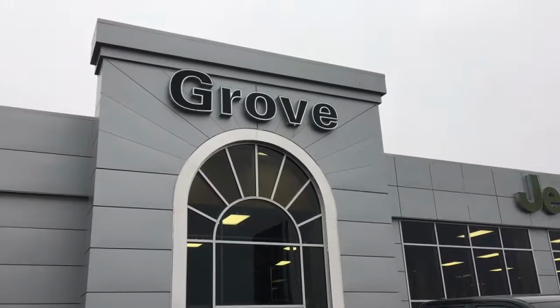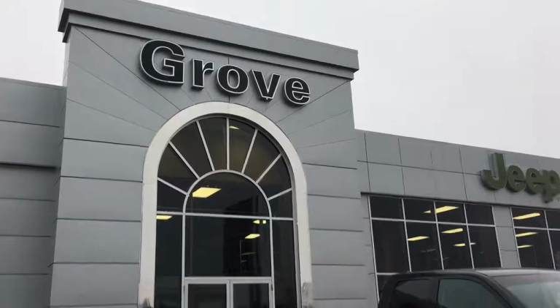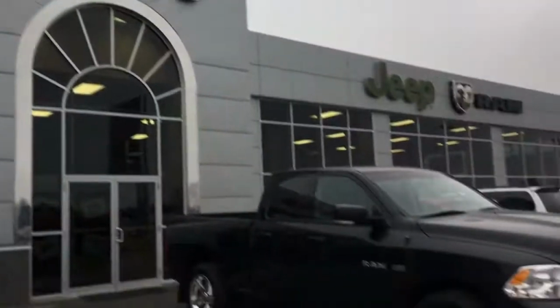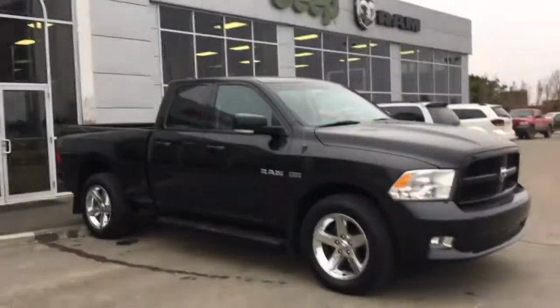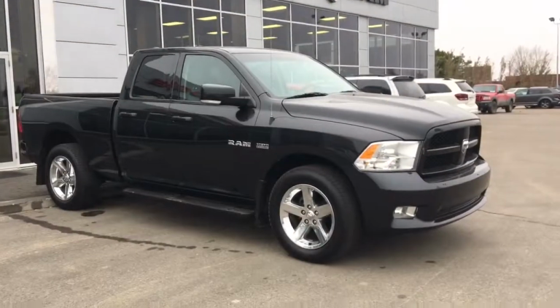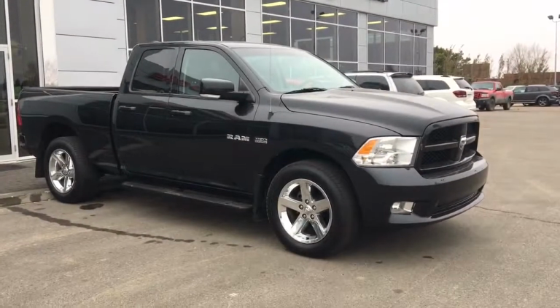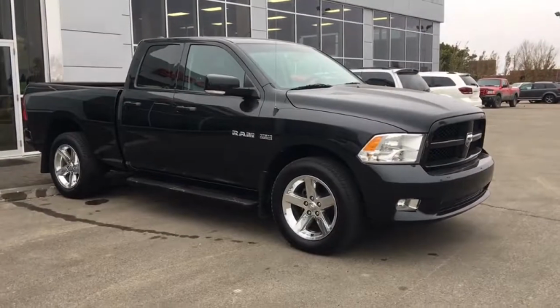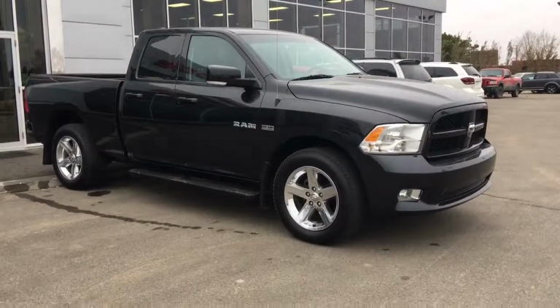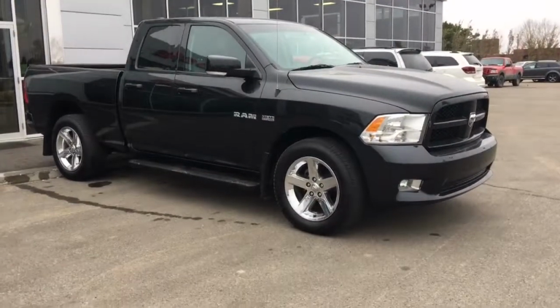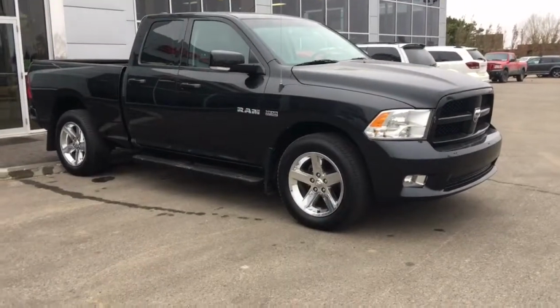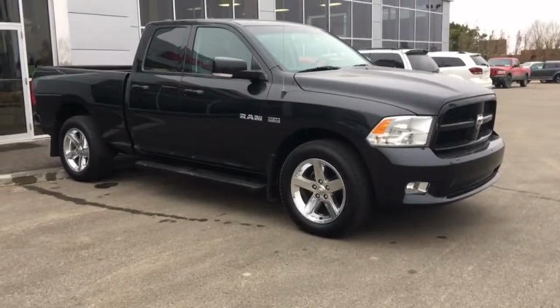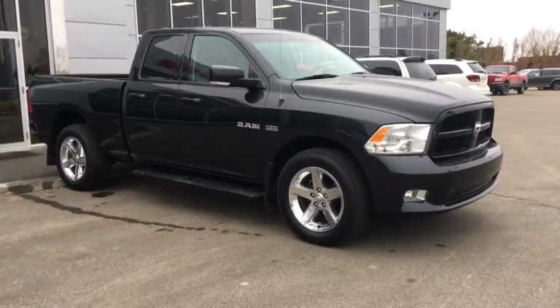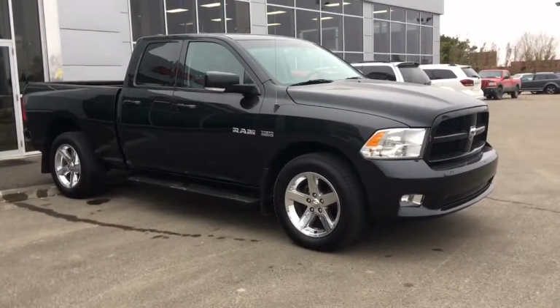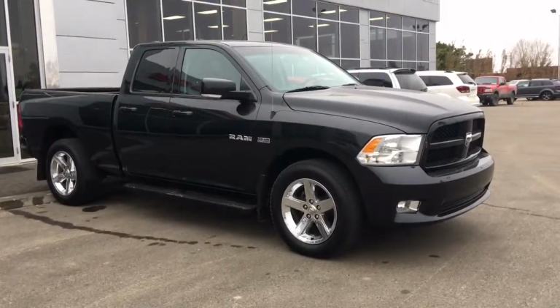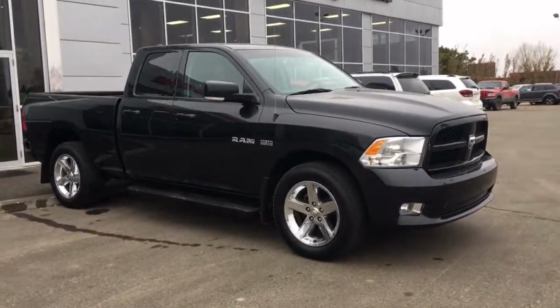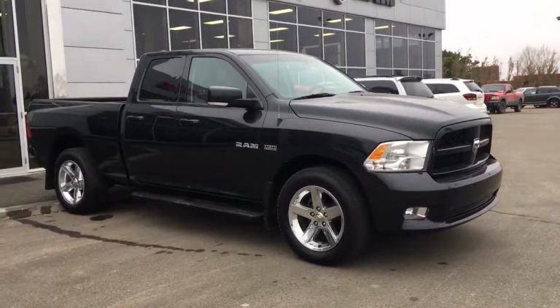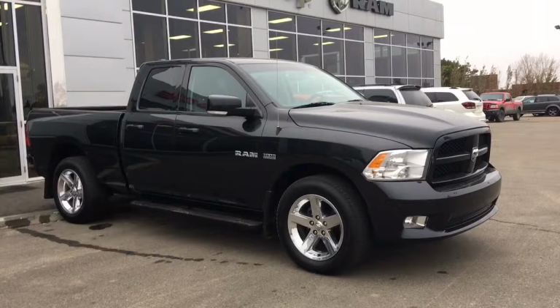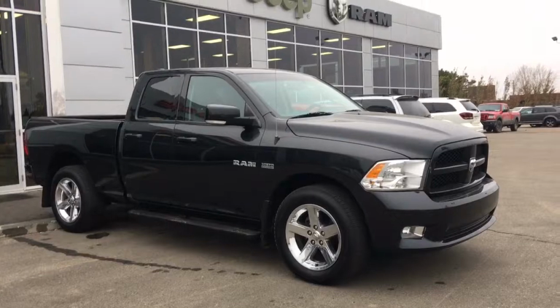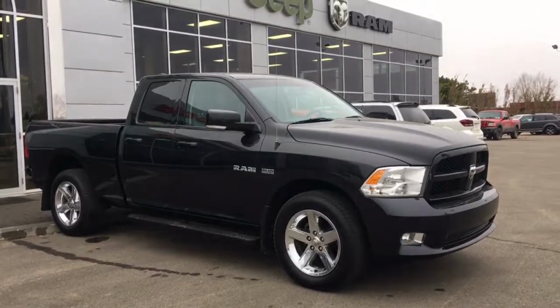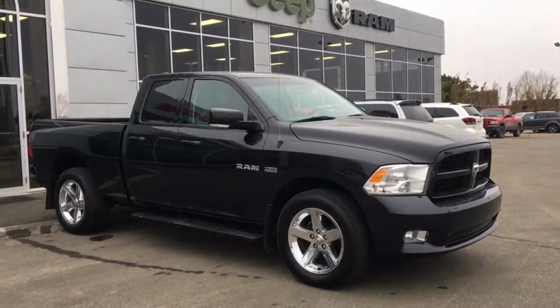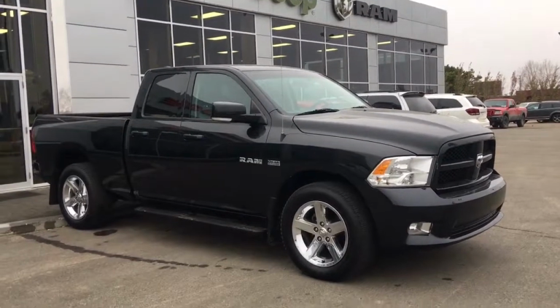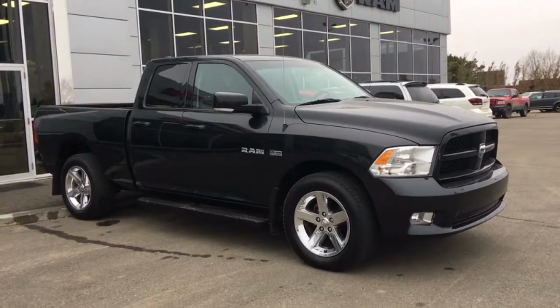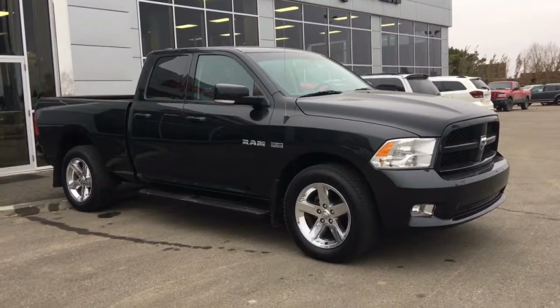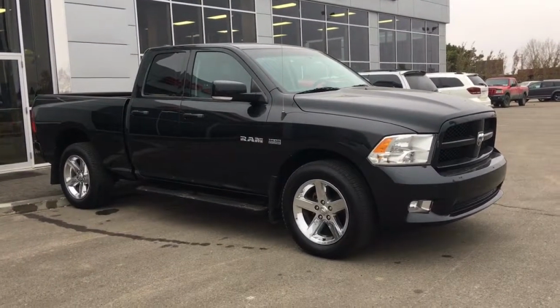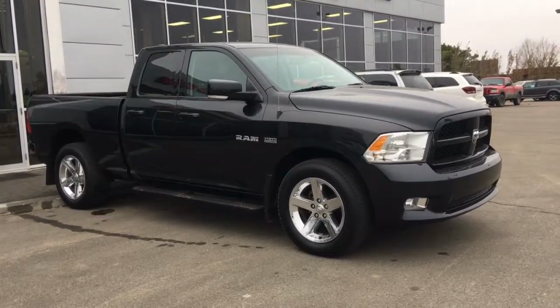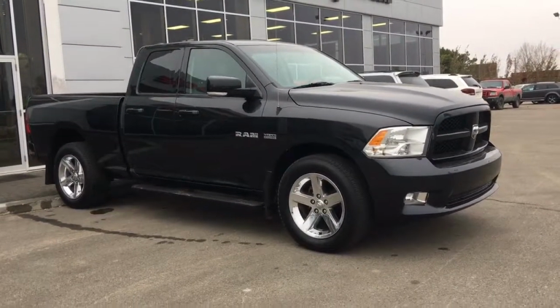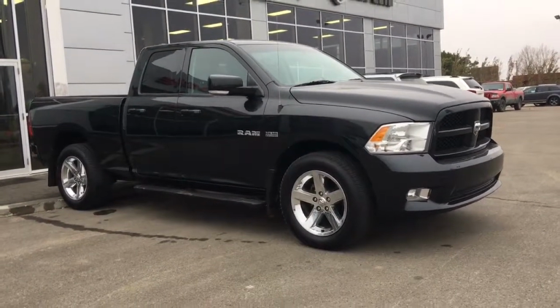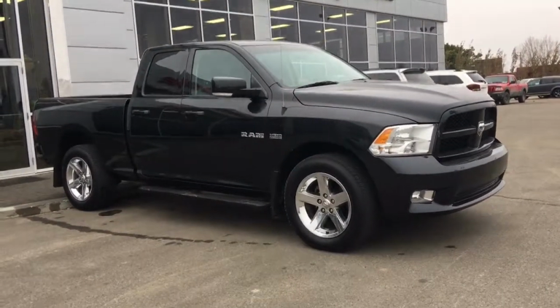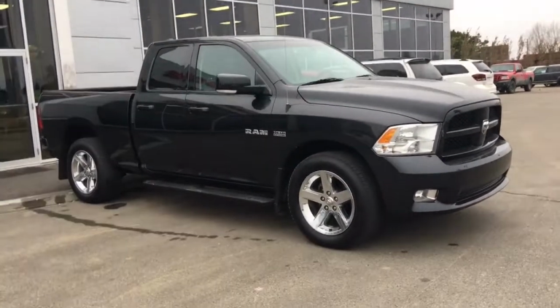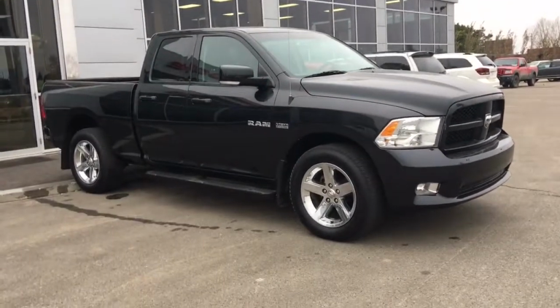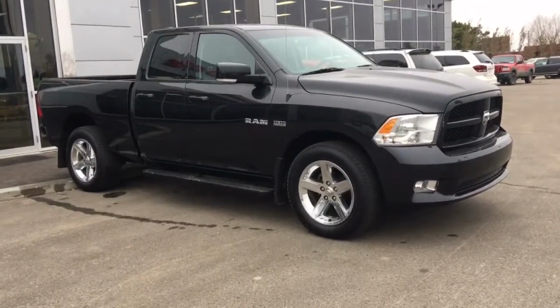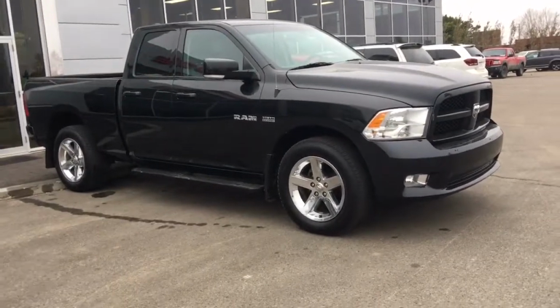Hello and welcome to Spruce Grove Dodge. My name is Shawnee and today we're going to be taking a walk around this 2010 Dodge Ram 1500 Sport quad cab in black.